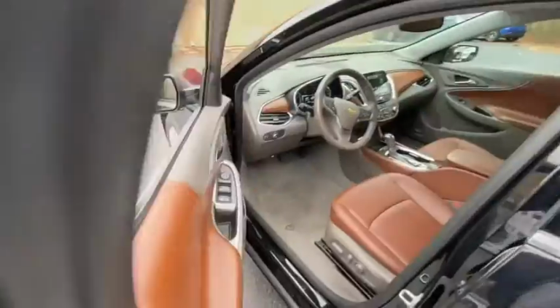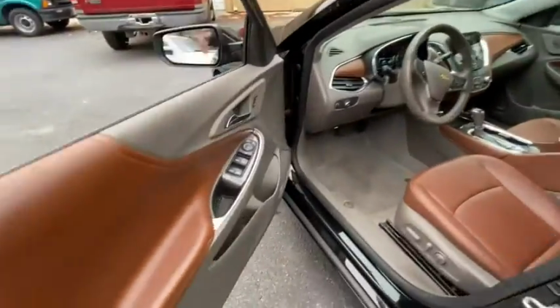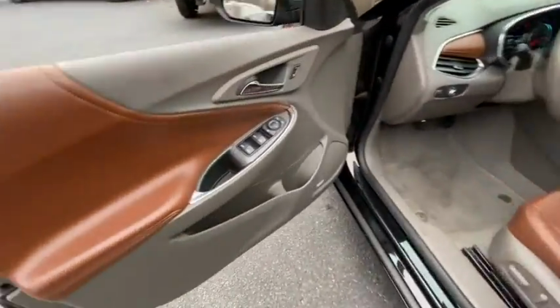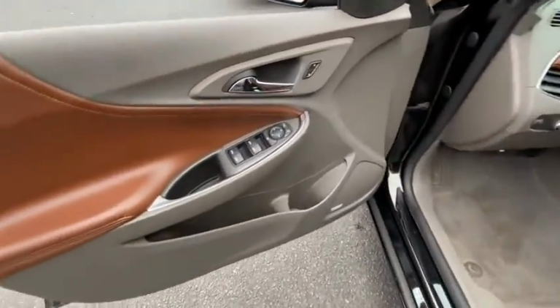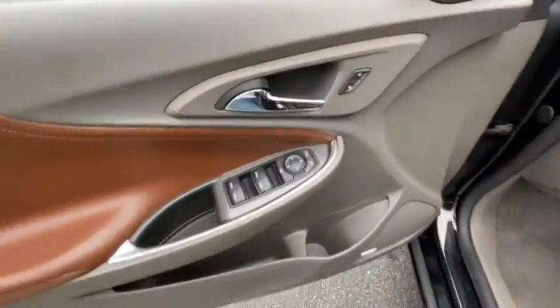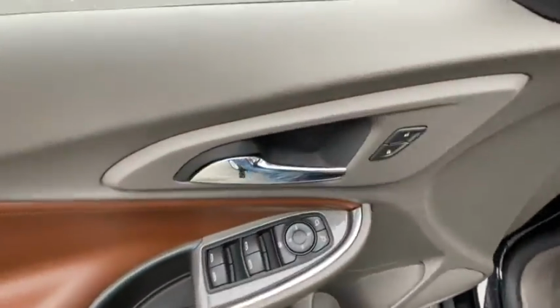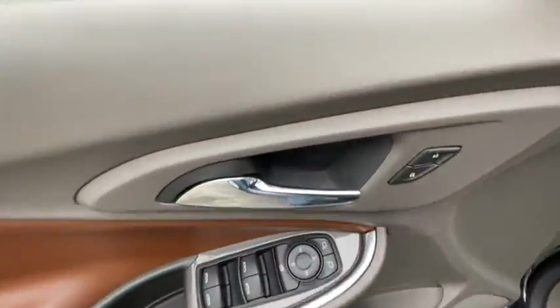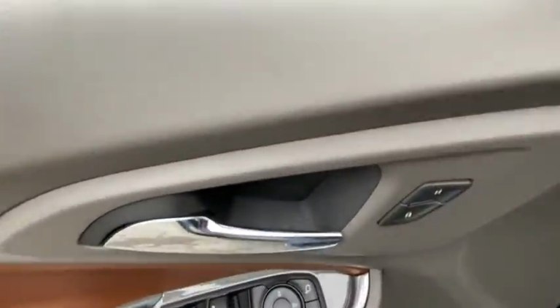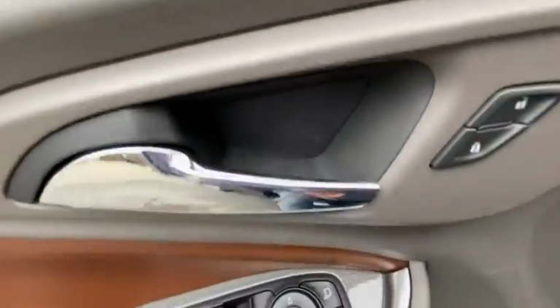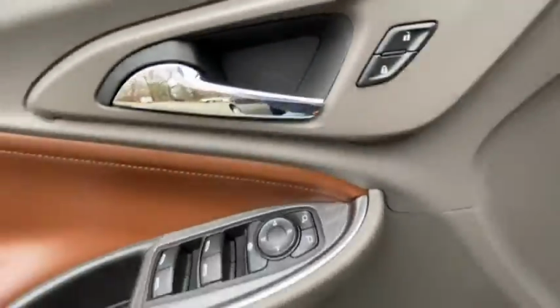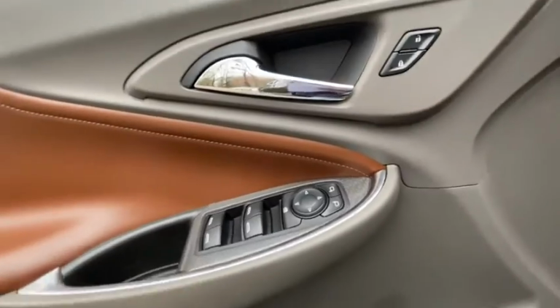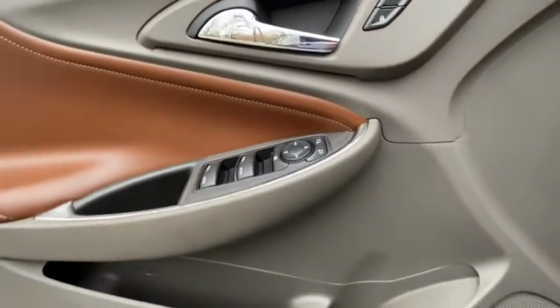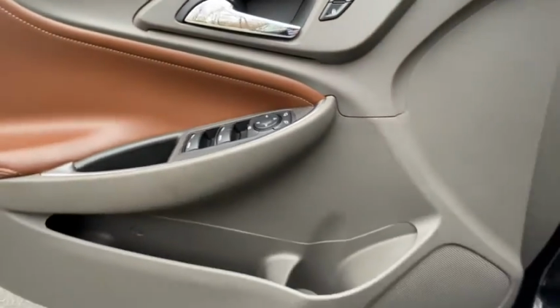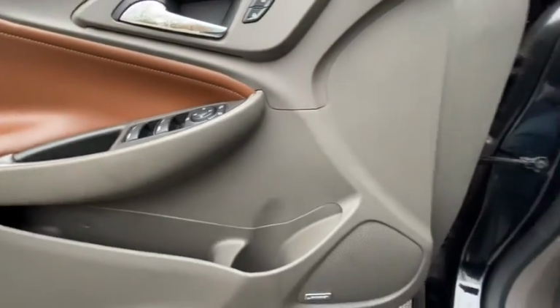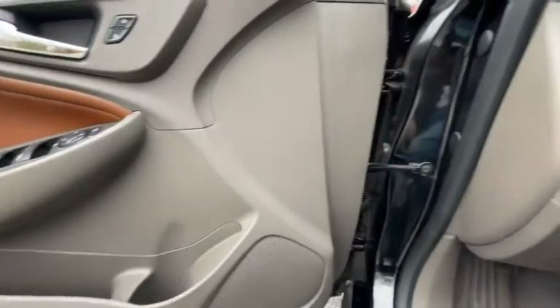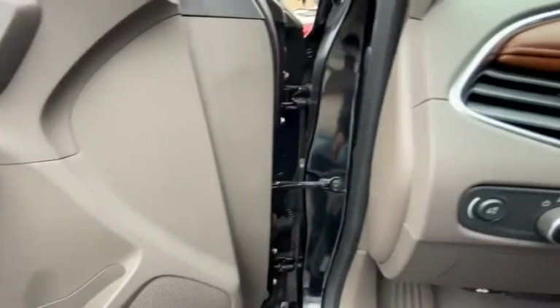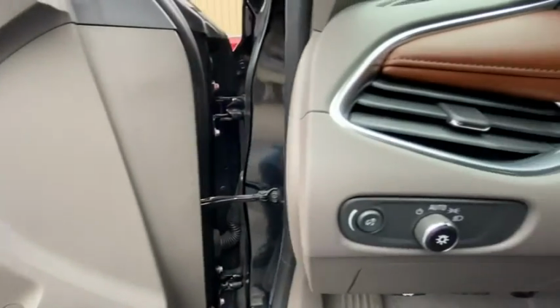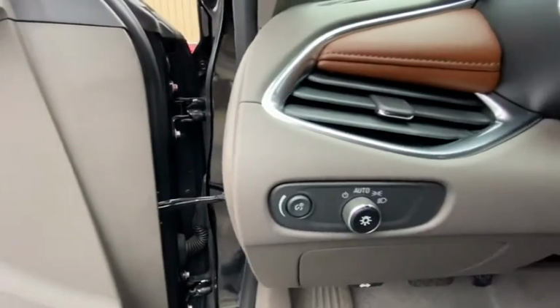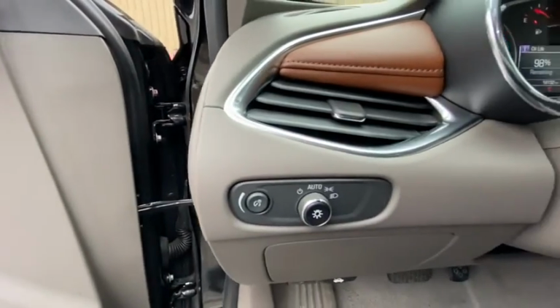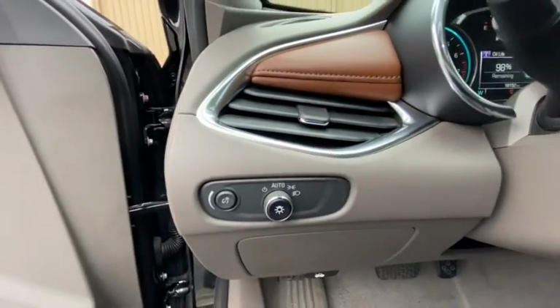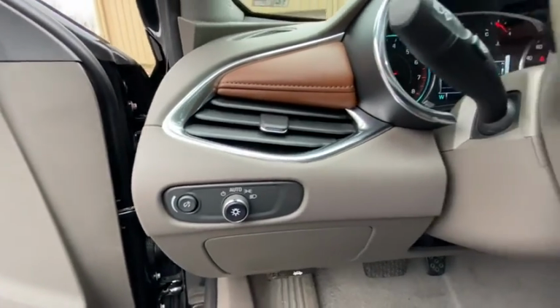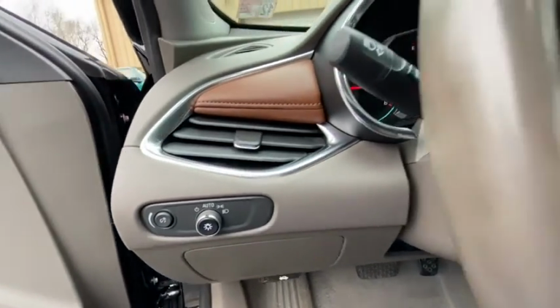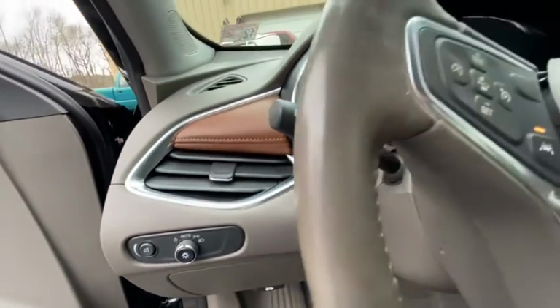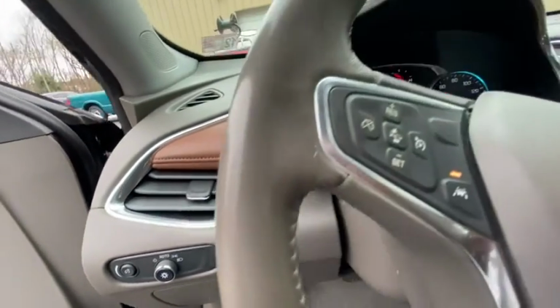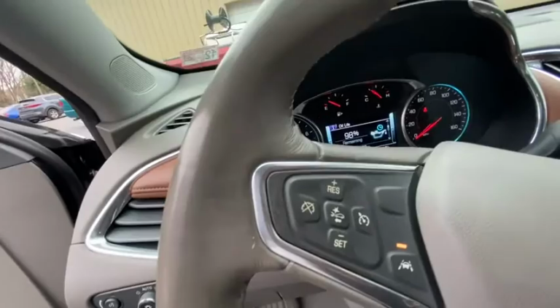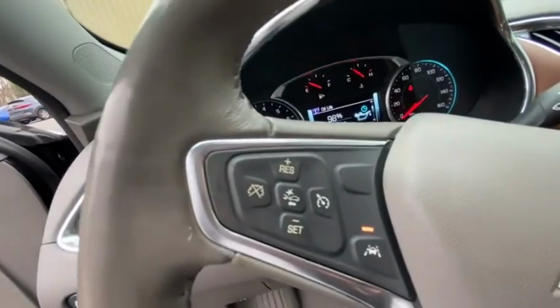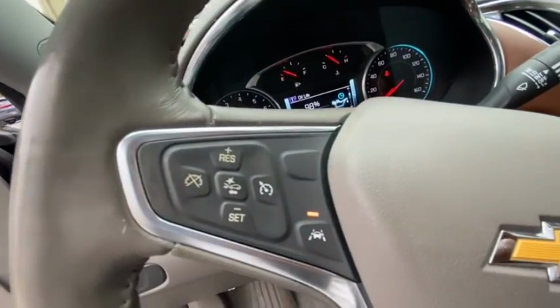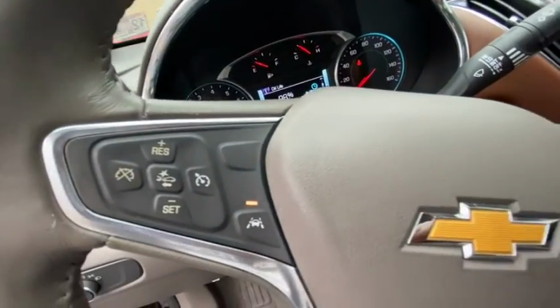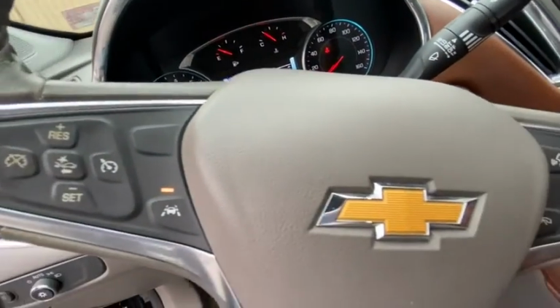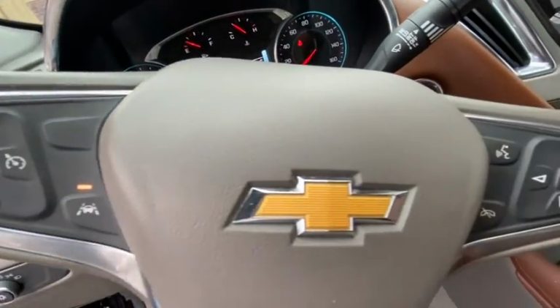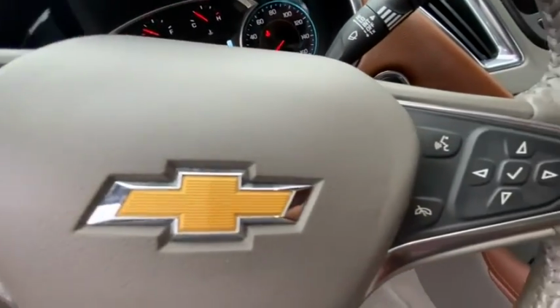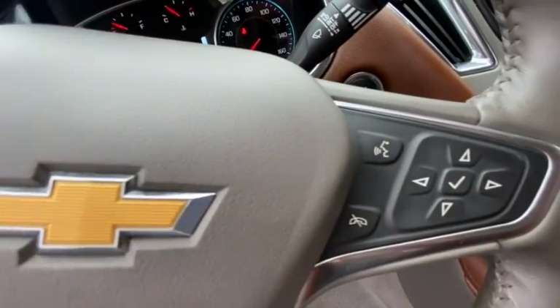Here are some of this vehicle's great options: Bose sound system, traction control, remote engine start, dual airbags, power steering, one owner, alloy wheels, four-wheel disc brakes.